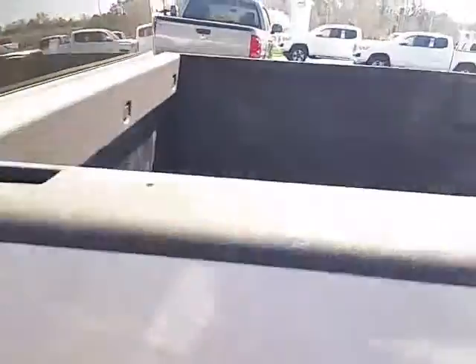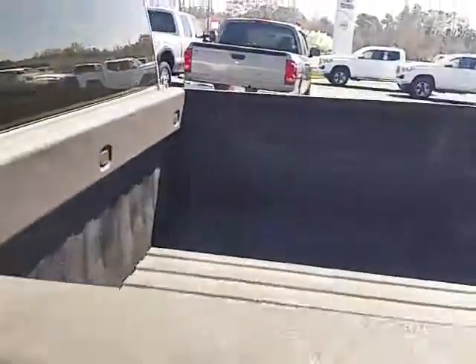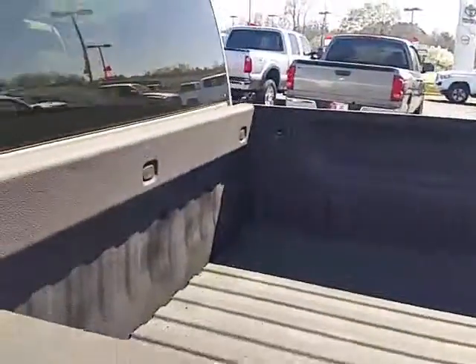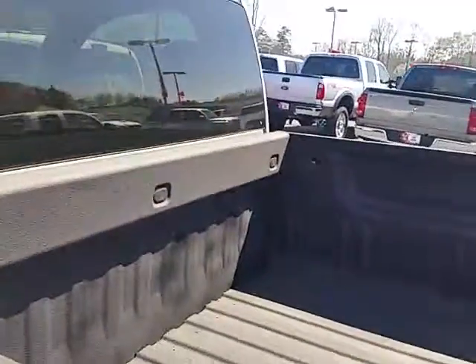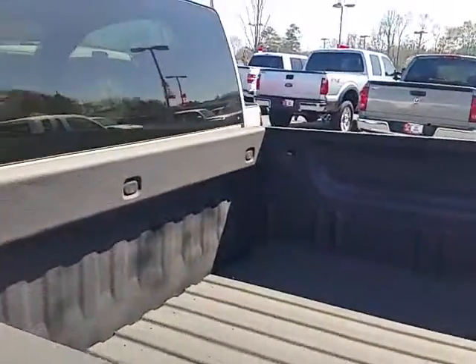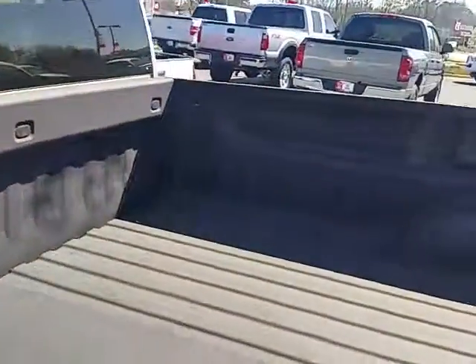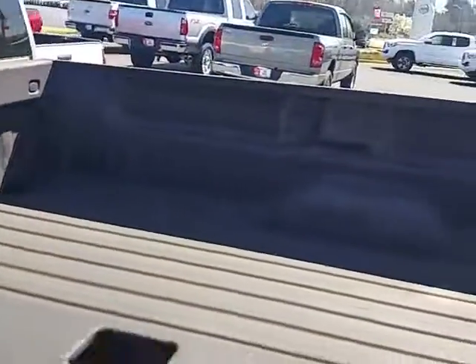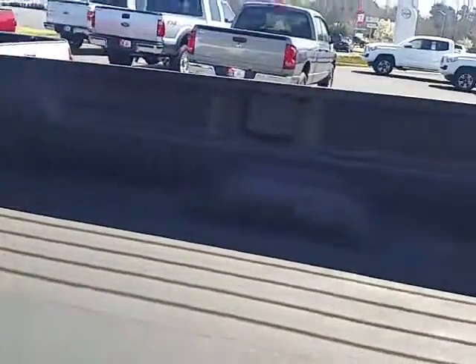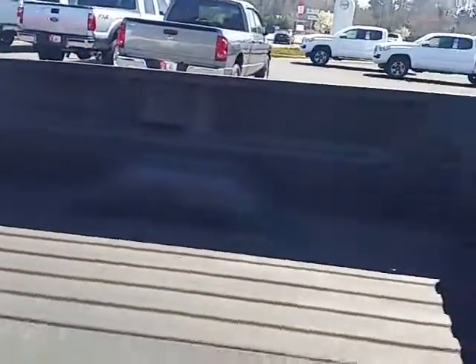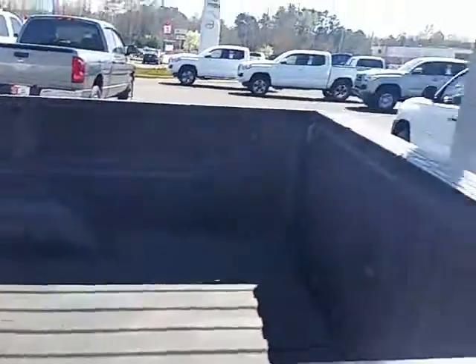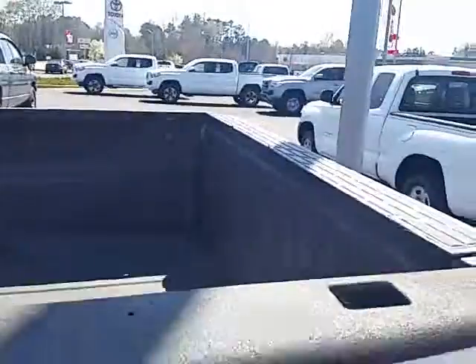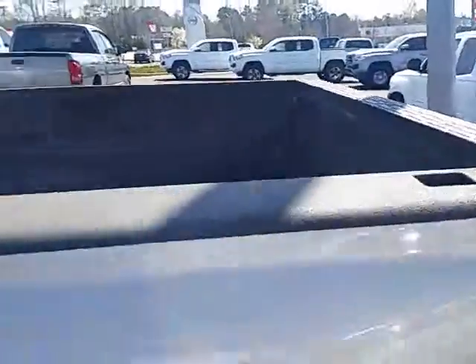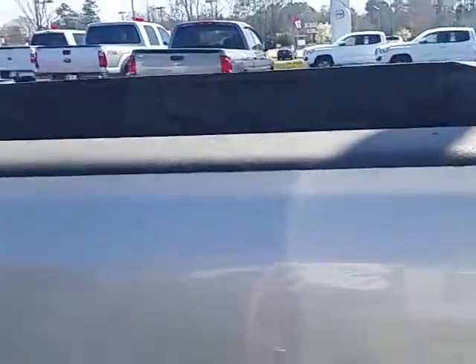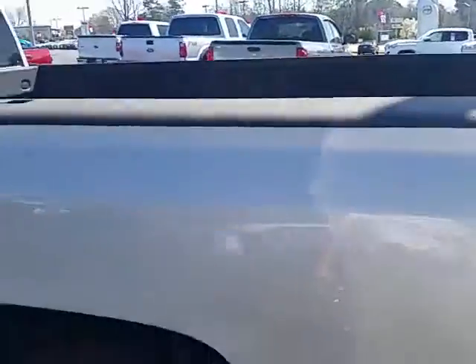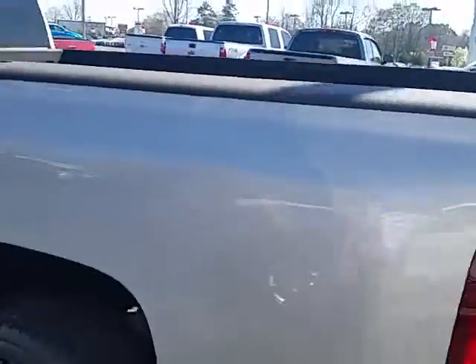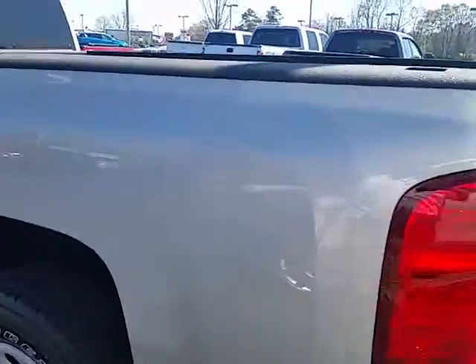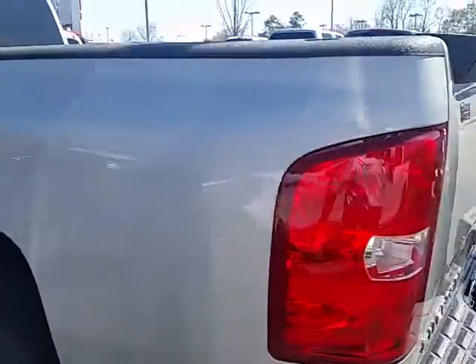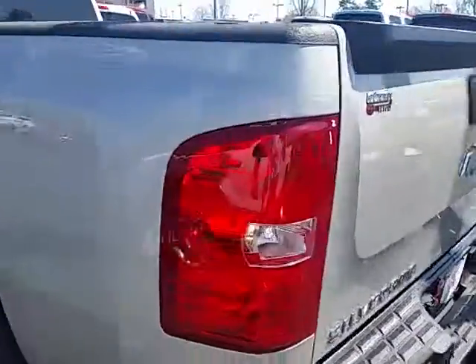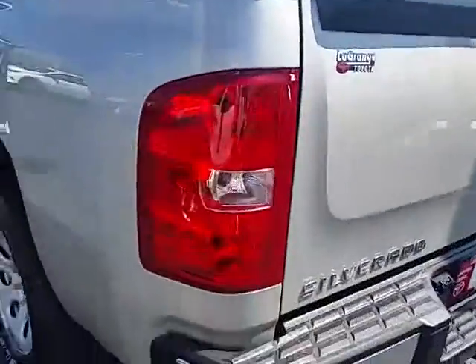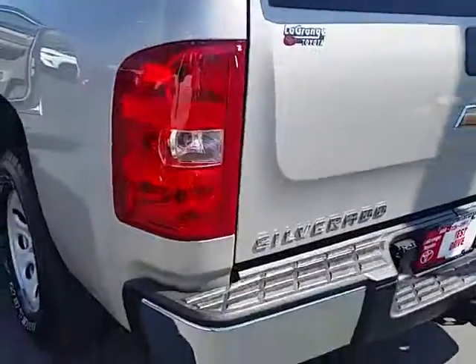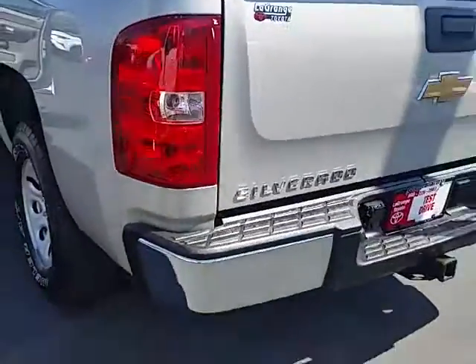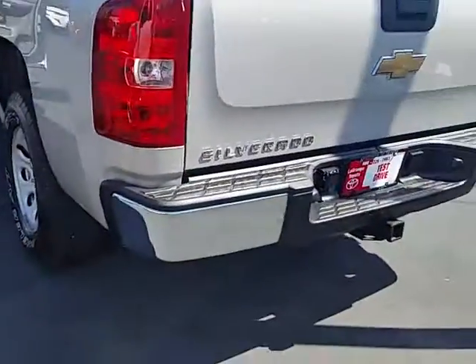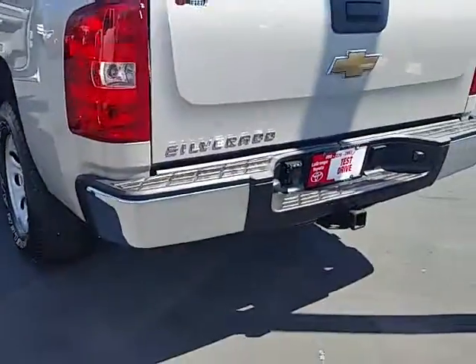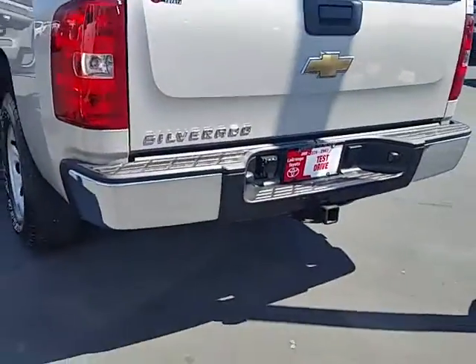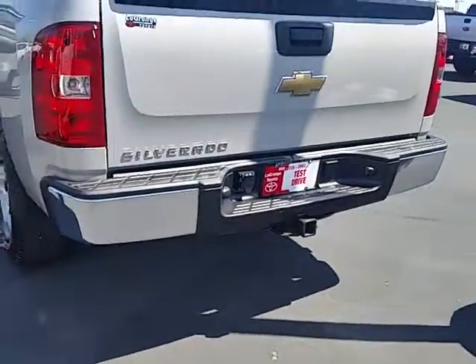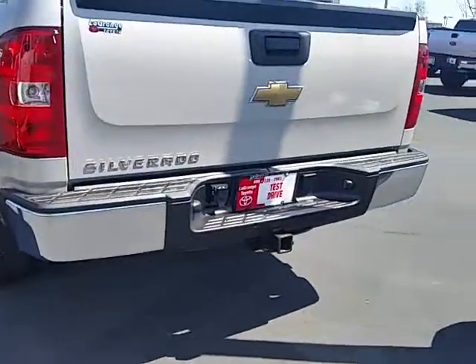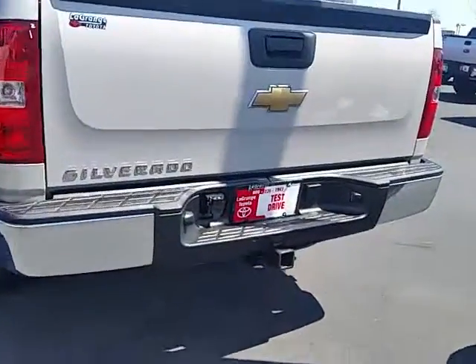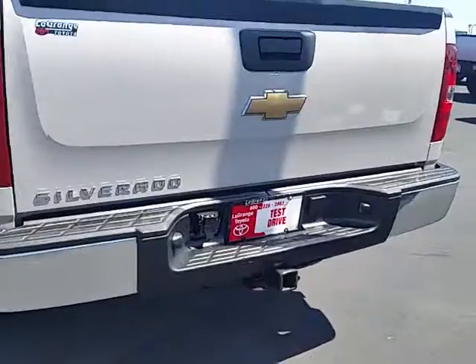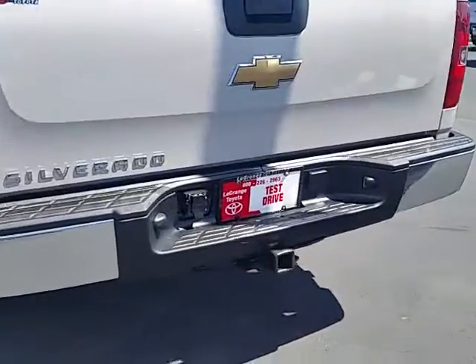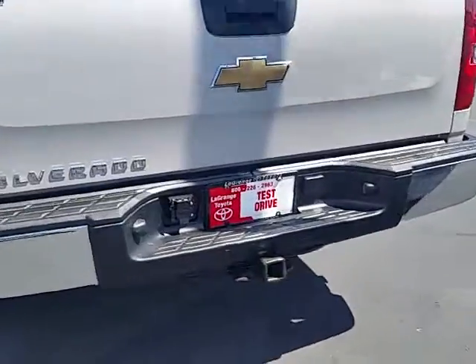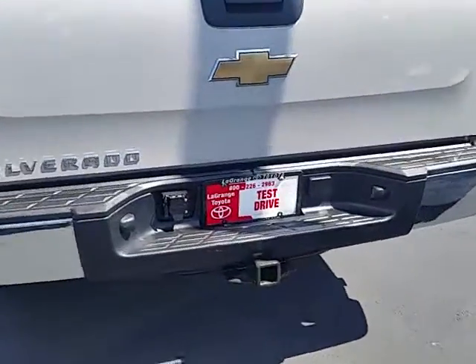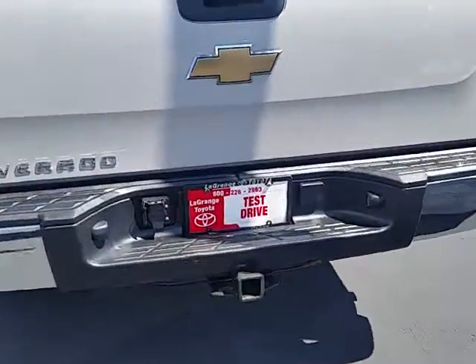This one has an eight-foot bed as well as a spray-in permanent bed liner. Again, this one also has a hitch with a wiring harness already ready to go.